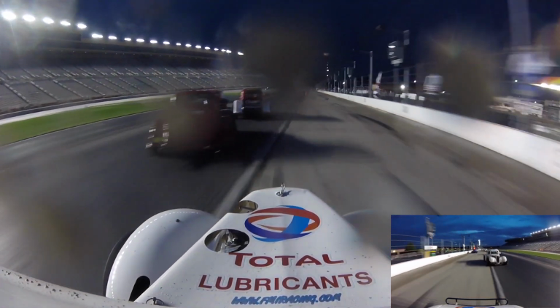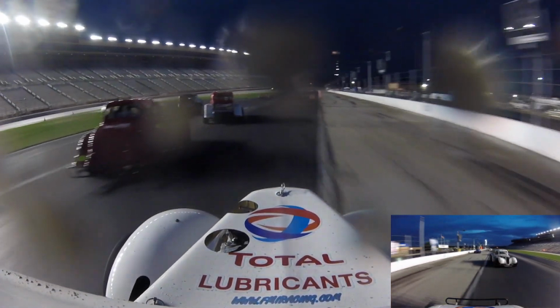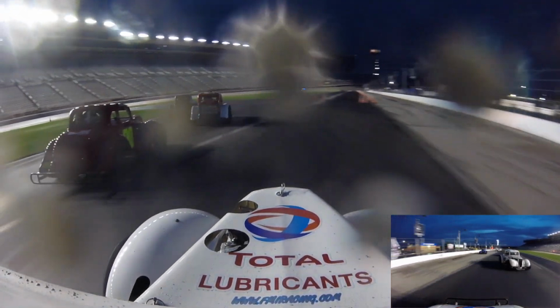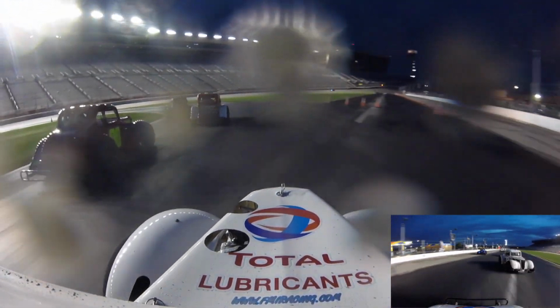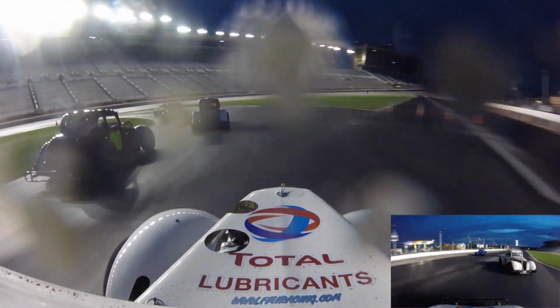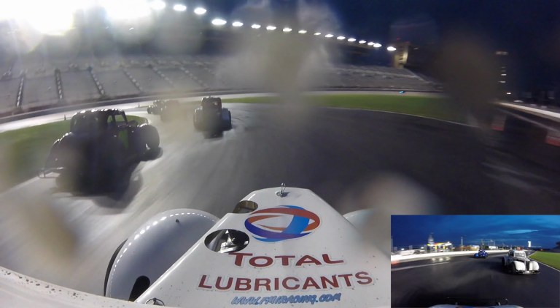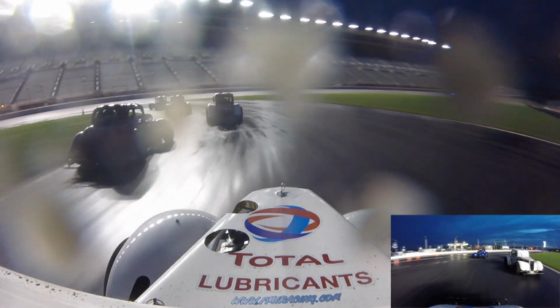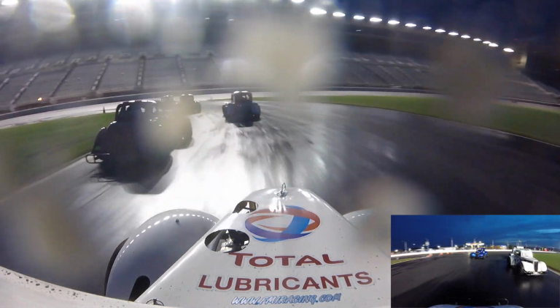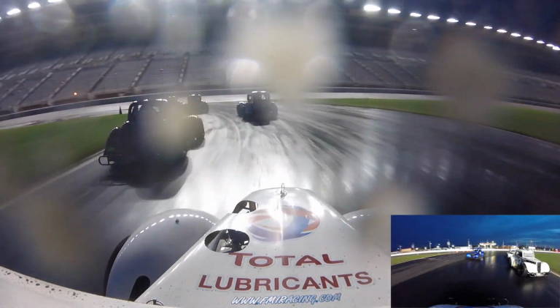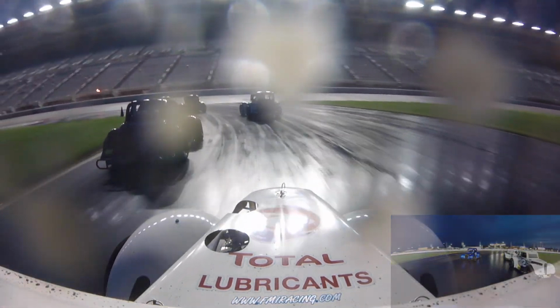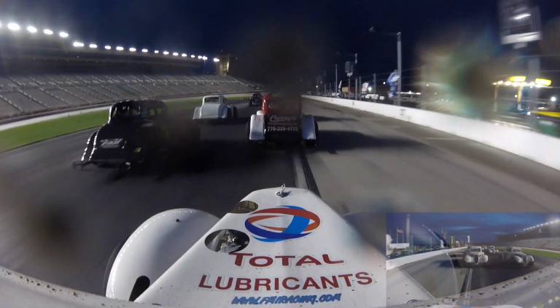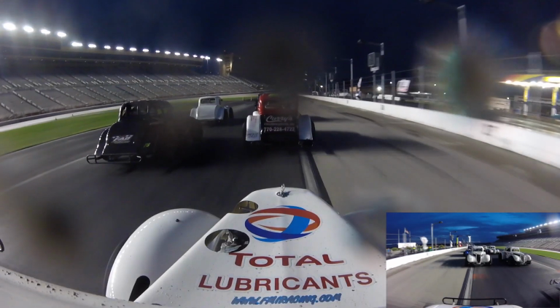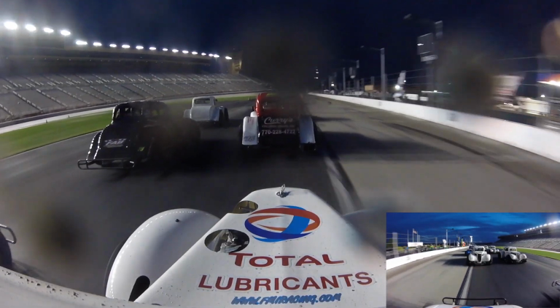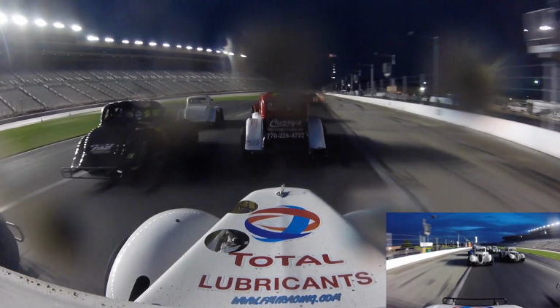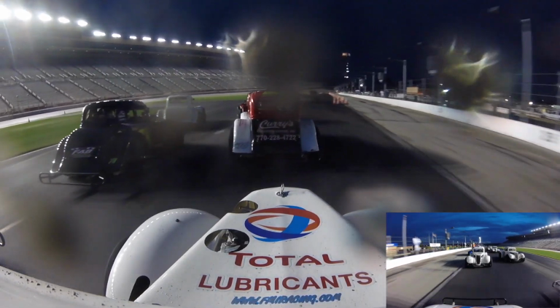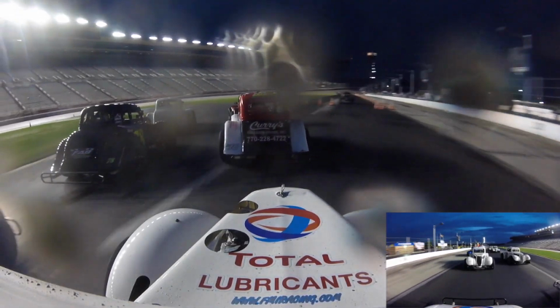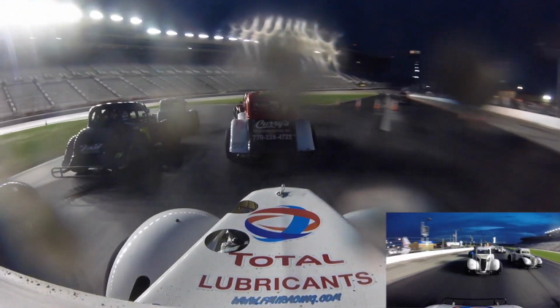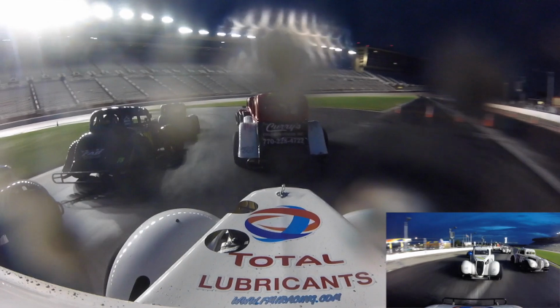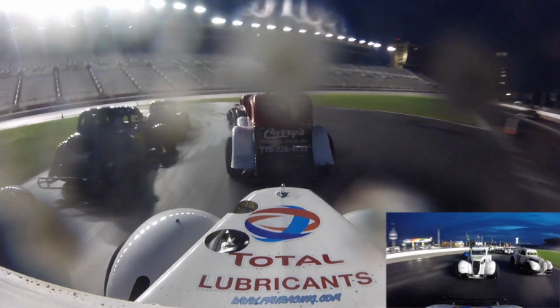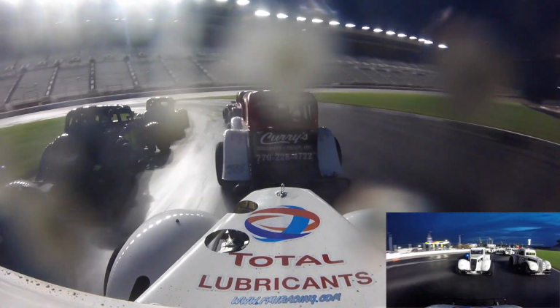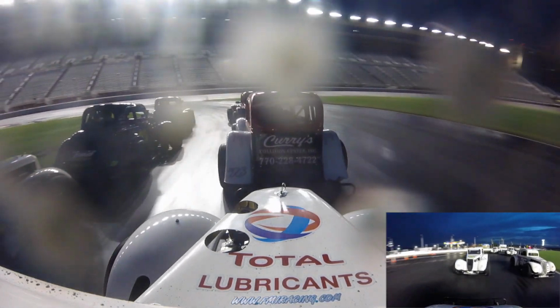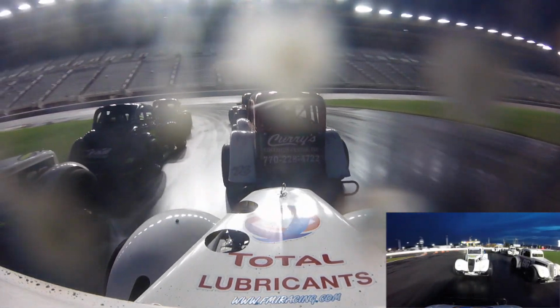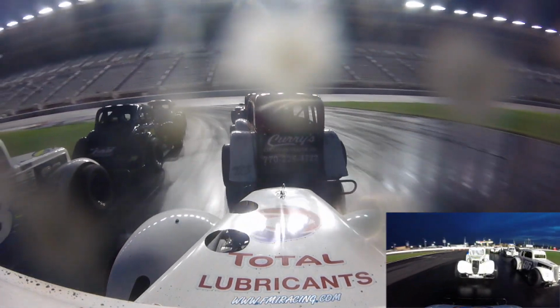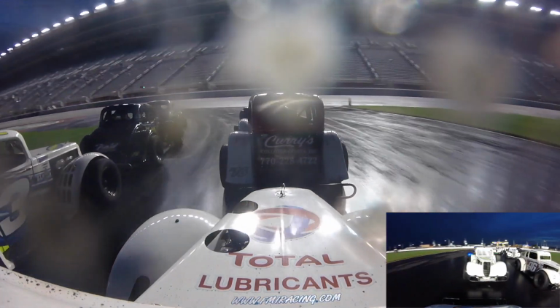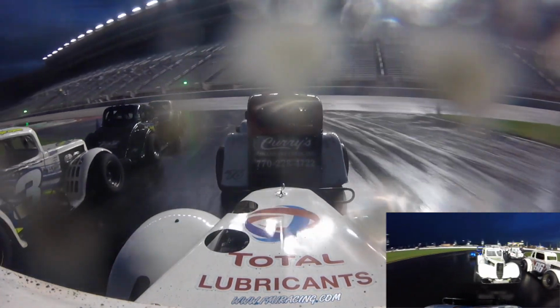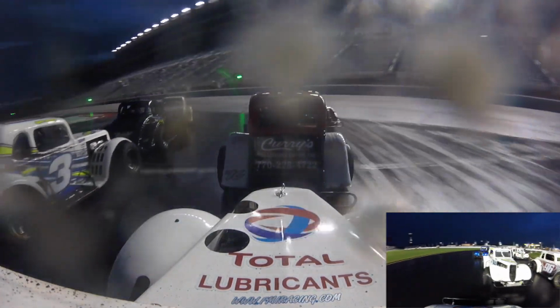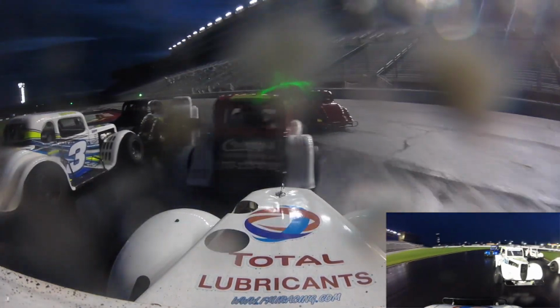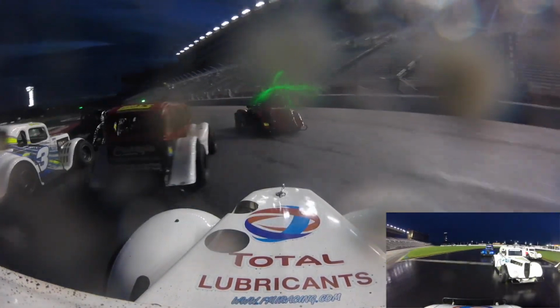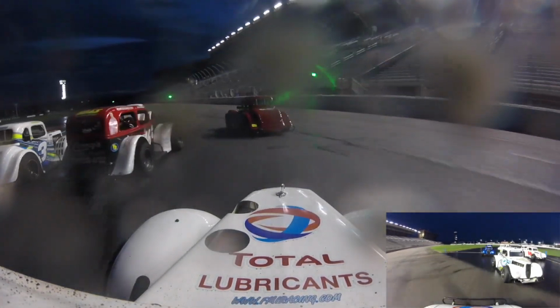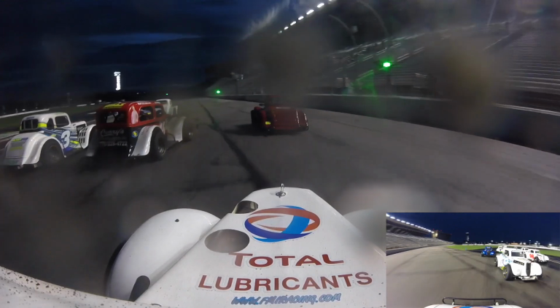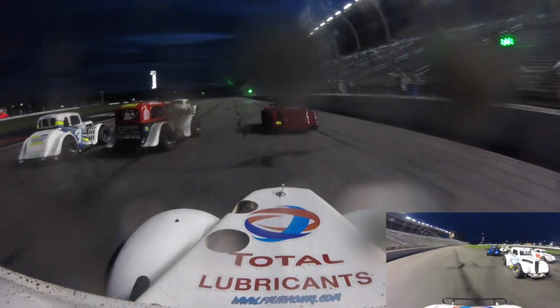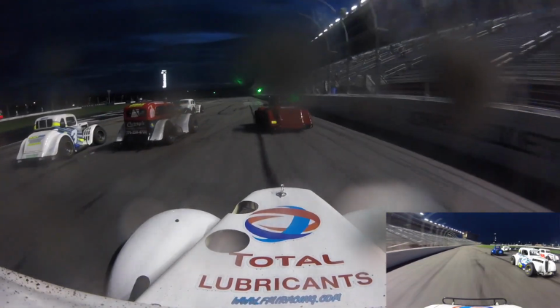Martin looks like he's having trouble getting going here in the front stretch. They'll come through turns three and four. Chad Harrington will wave the green flag. We're going to try it again.